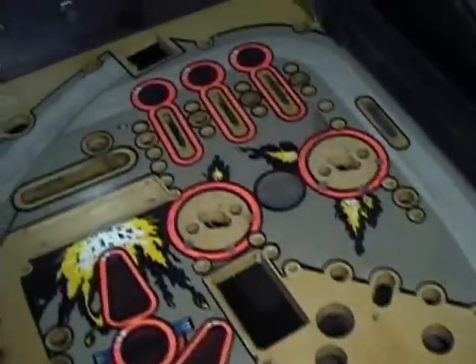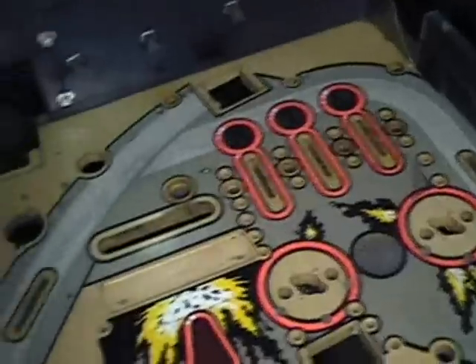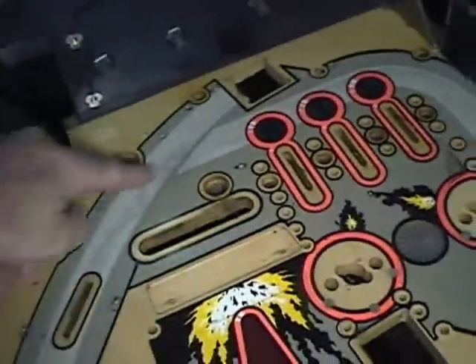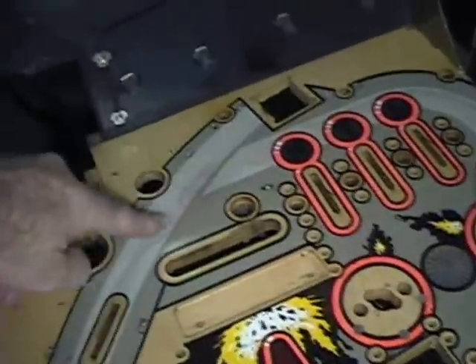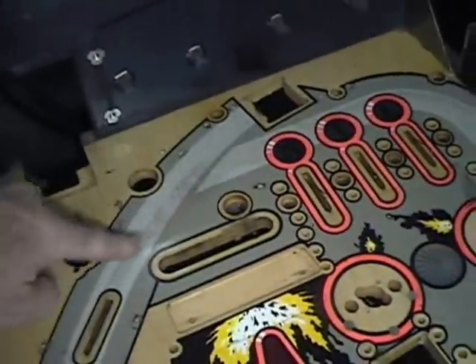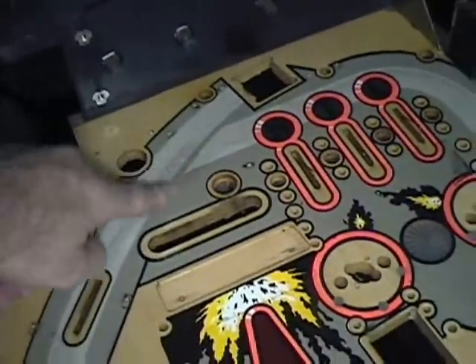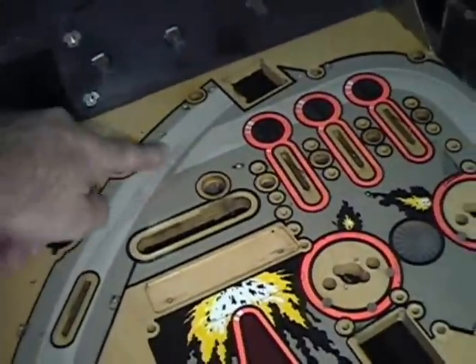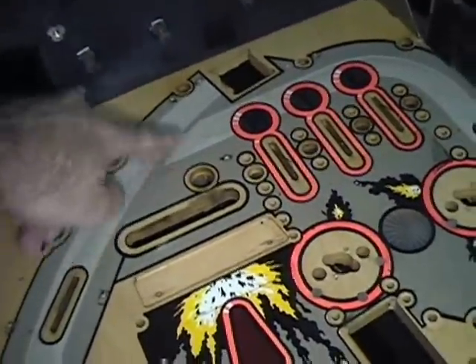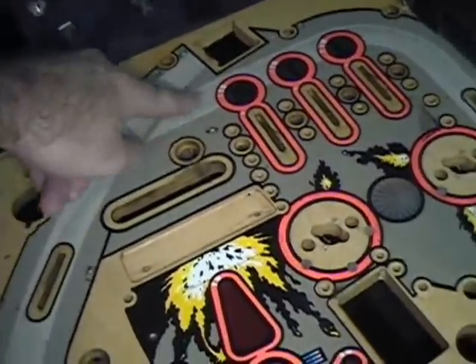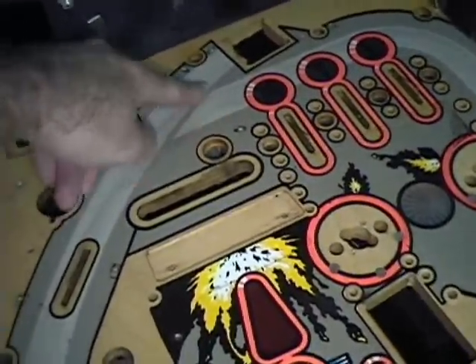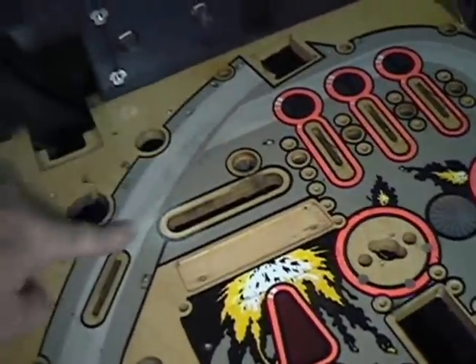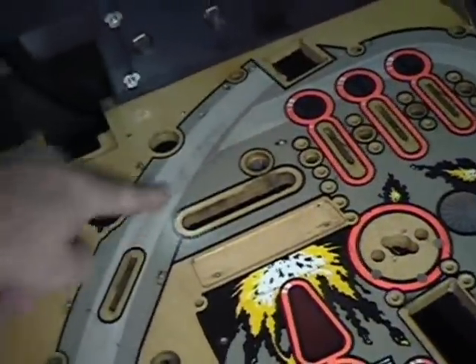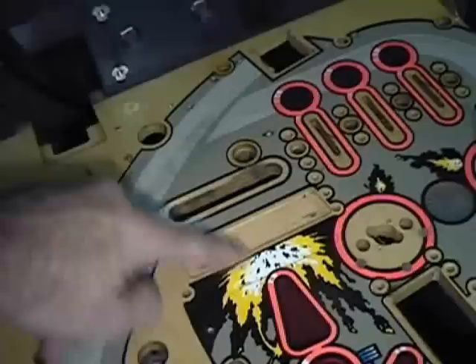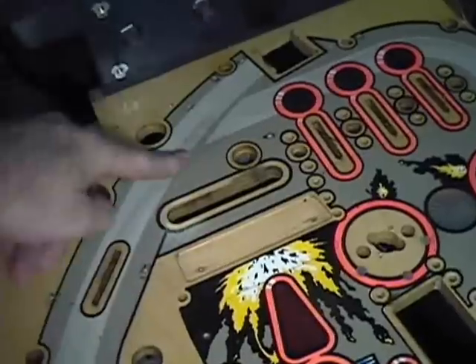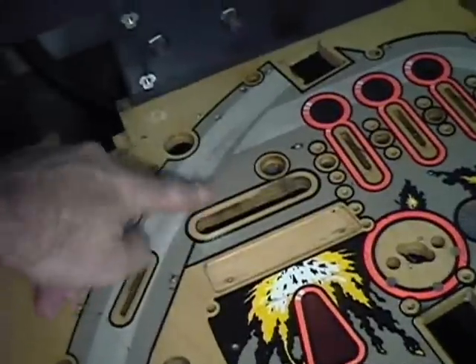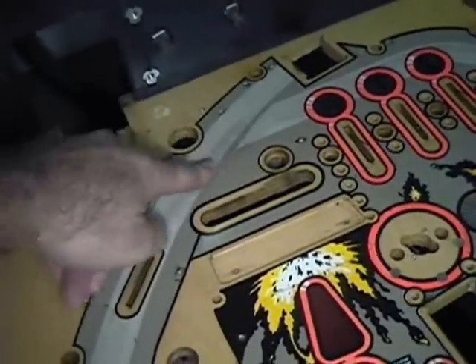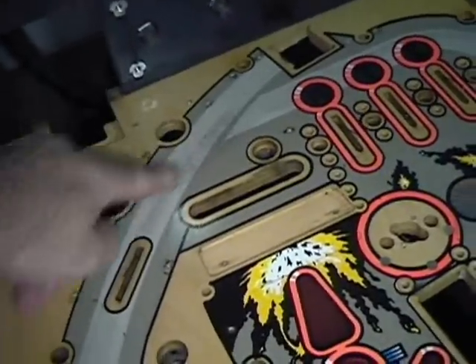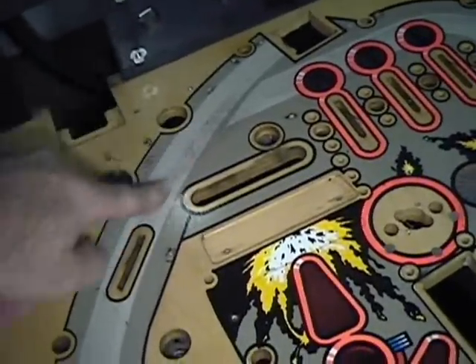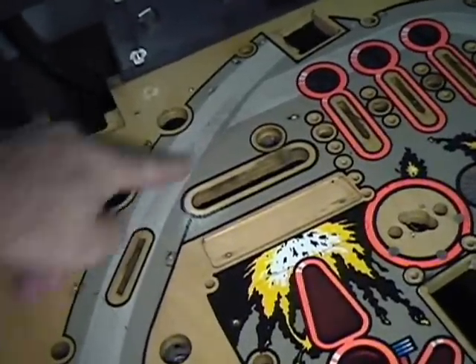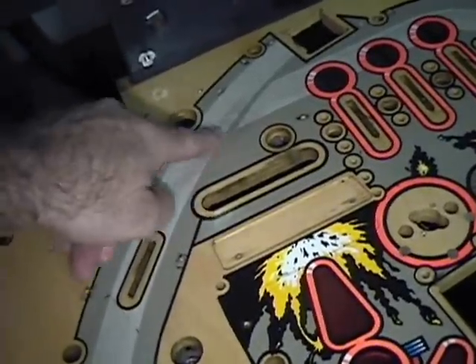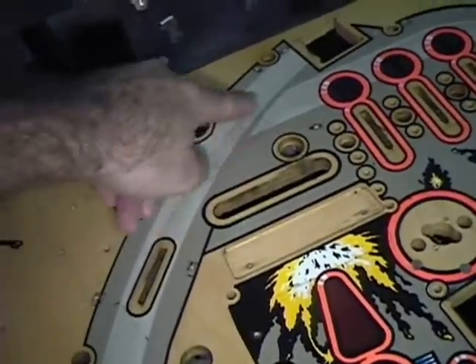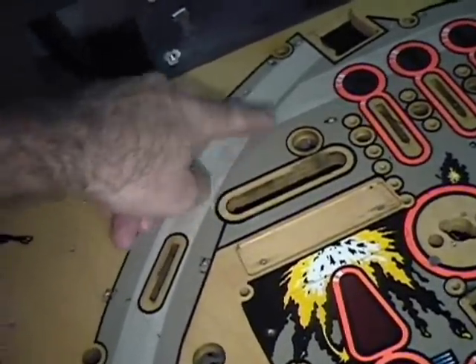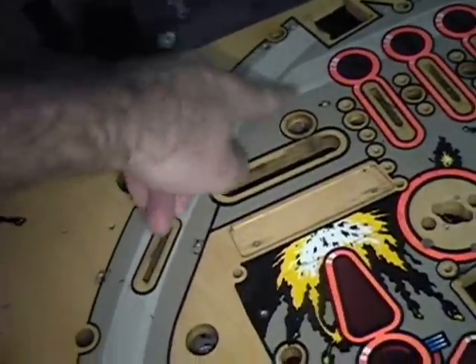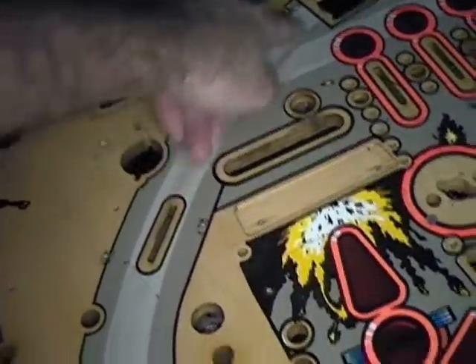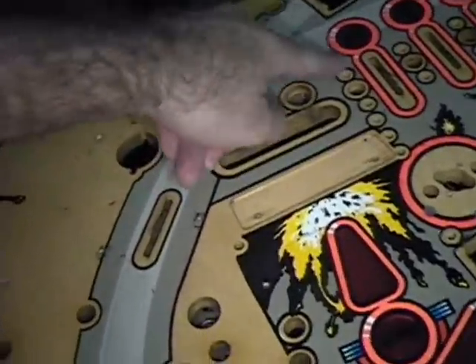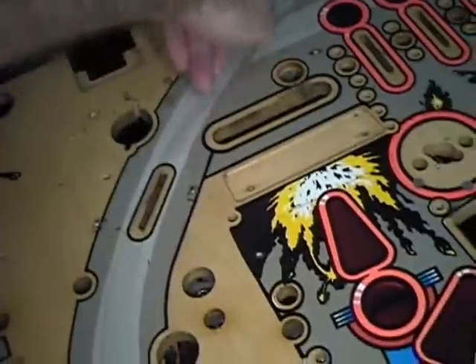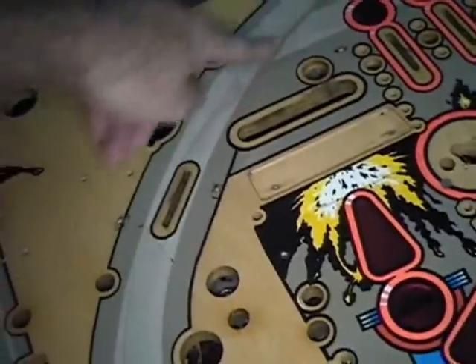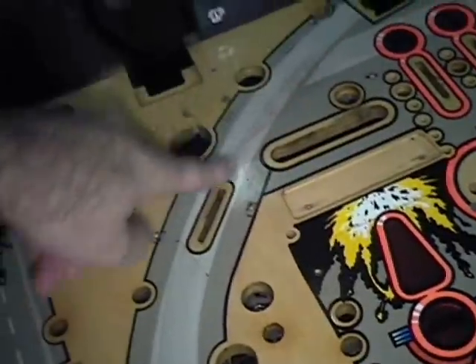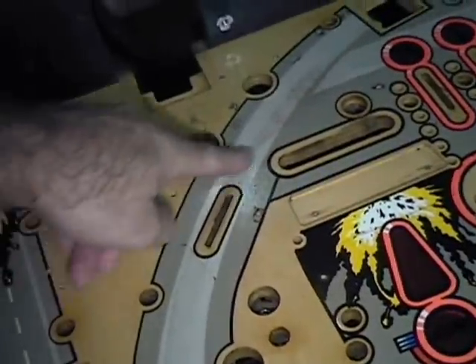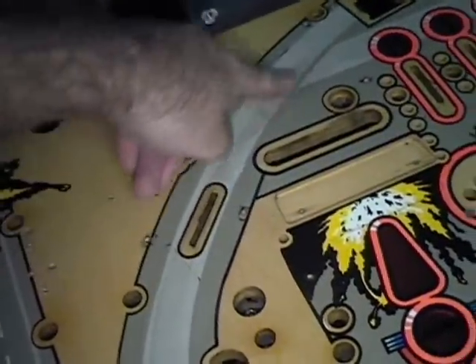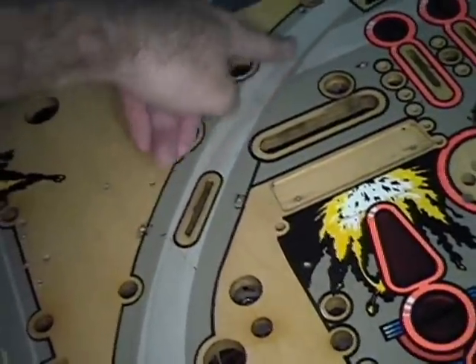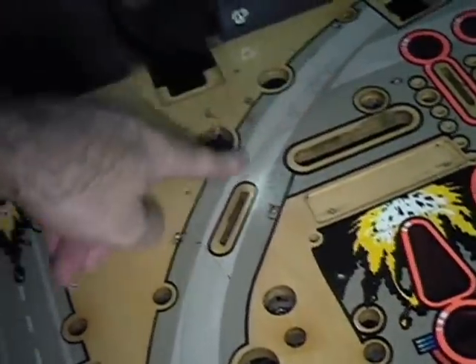We'll hit and clean this up as much as possible. There's major wear there from the ball — it's hitting there all the time. This whole area has dipped down, wow. You can really feel it. So we'll probably put some mylar on there.